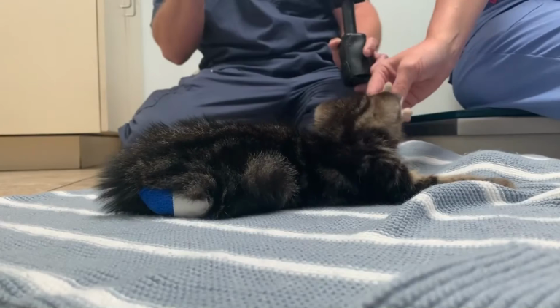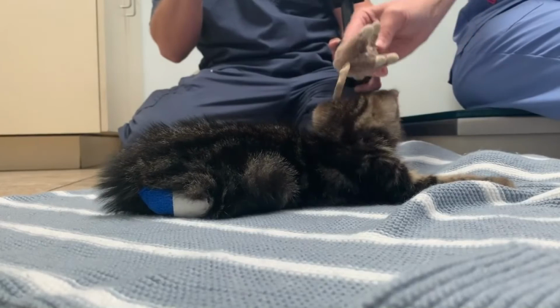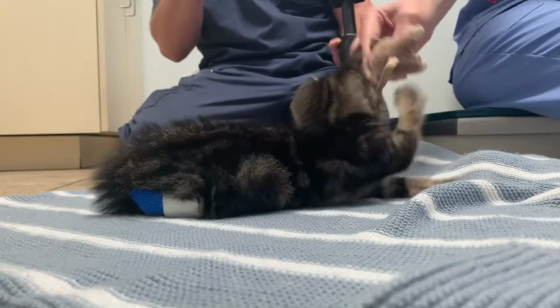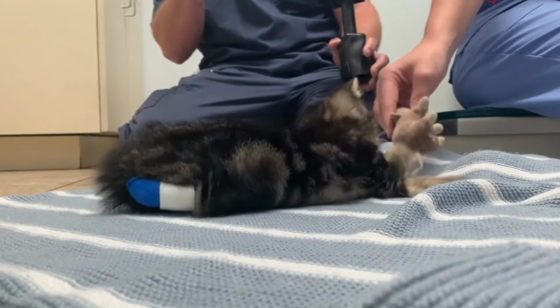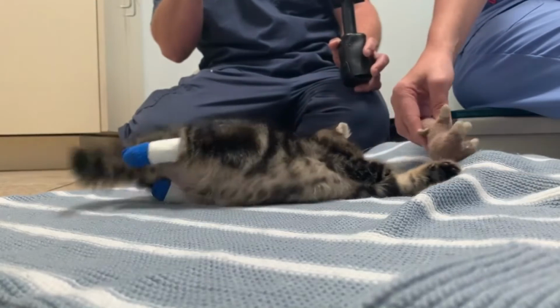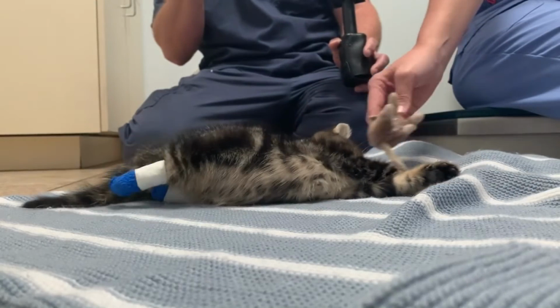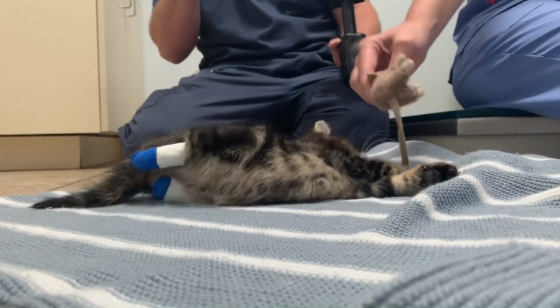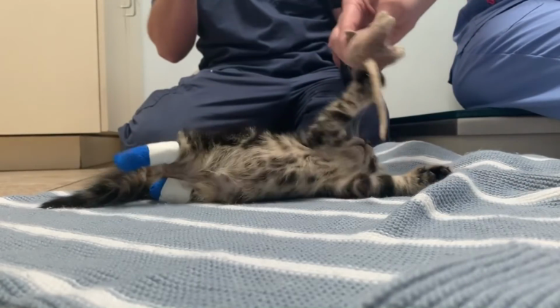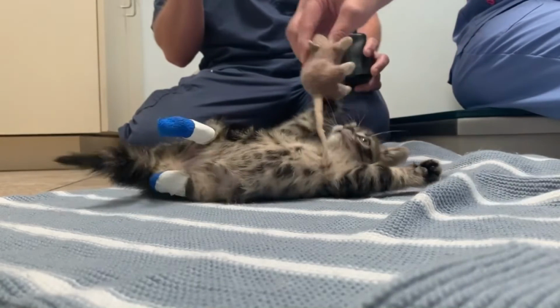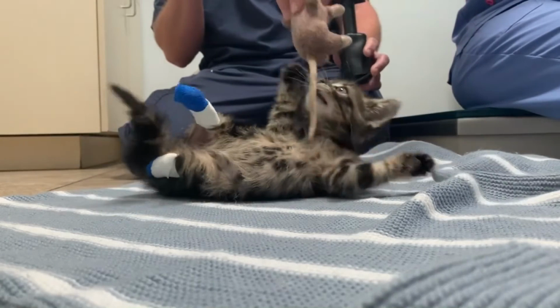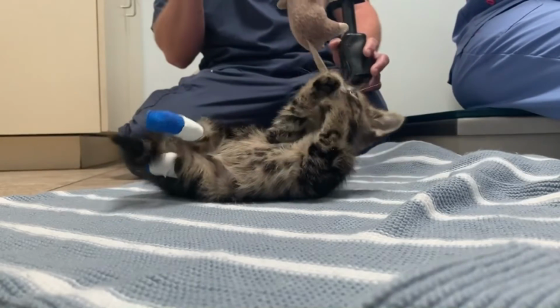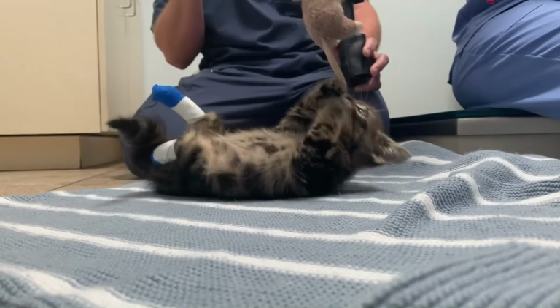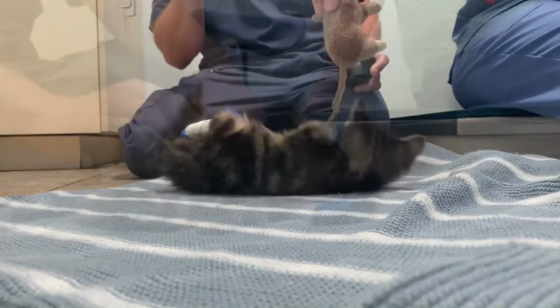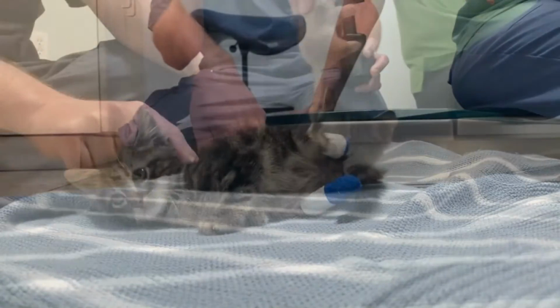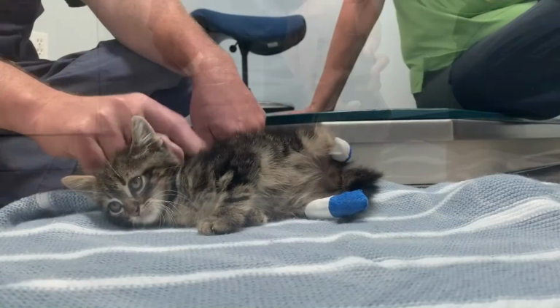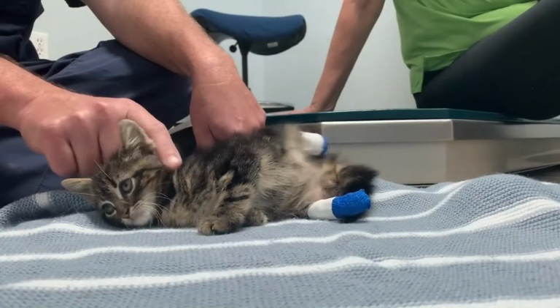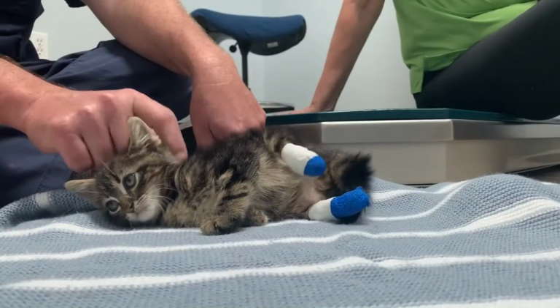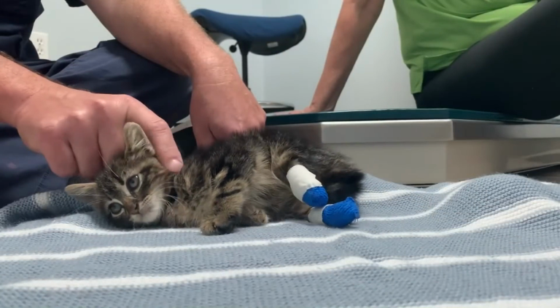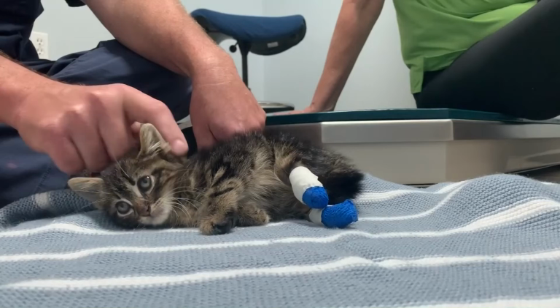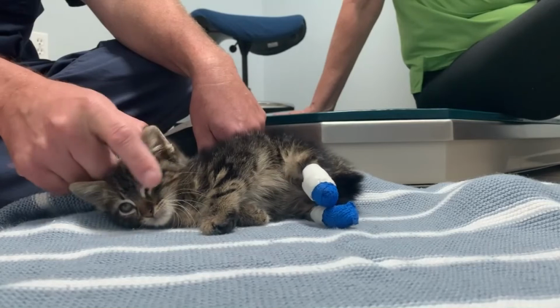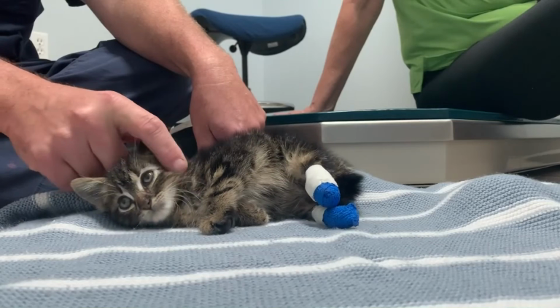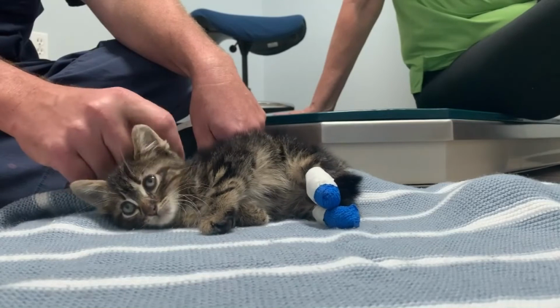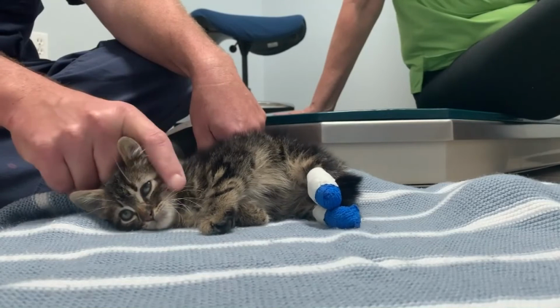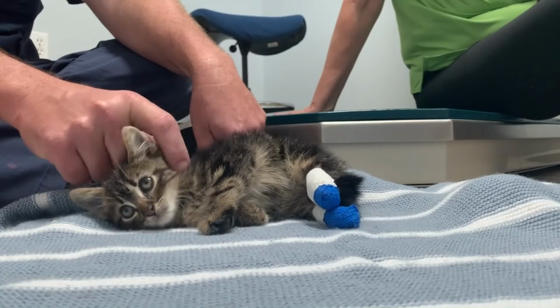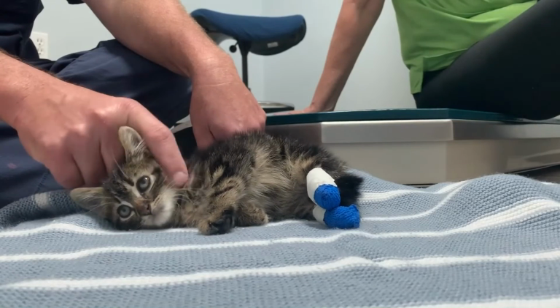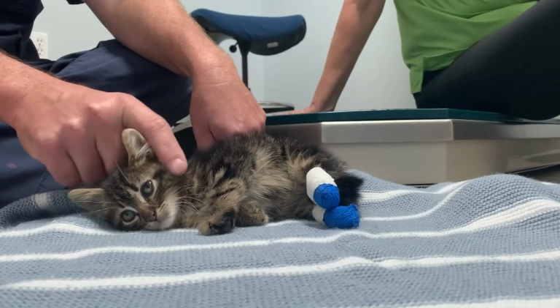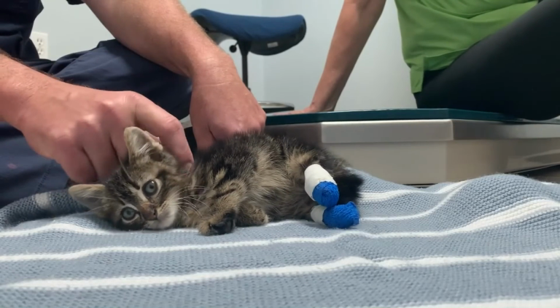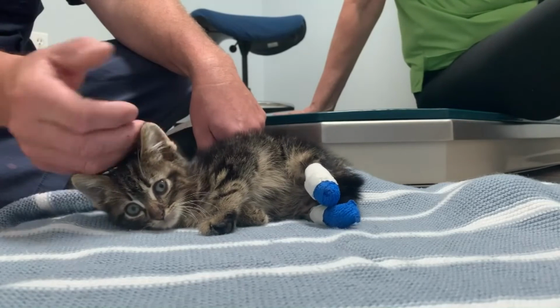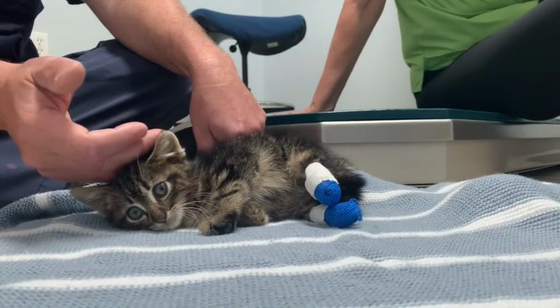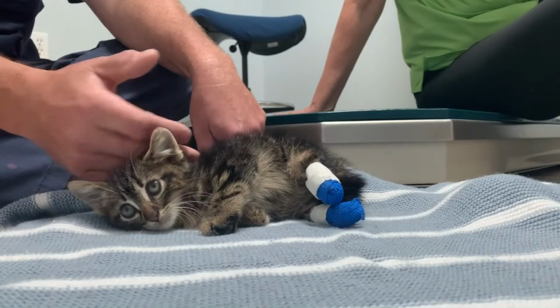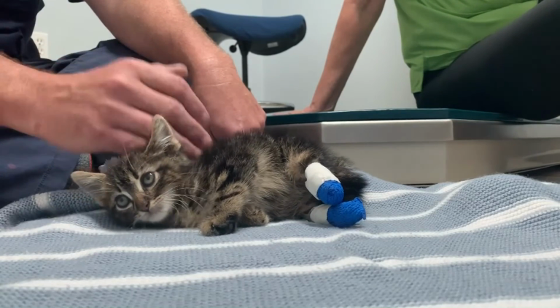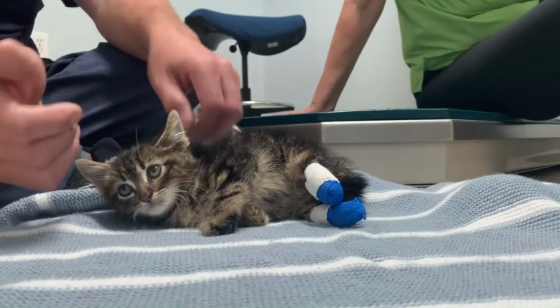You can find more information about Yoshi and donate to his recovery fund on our website, WKRG.com. Reporting in Mobile, Dana Winter, WKRG News 5.